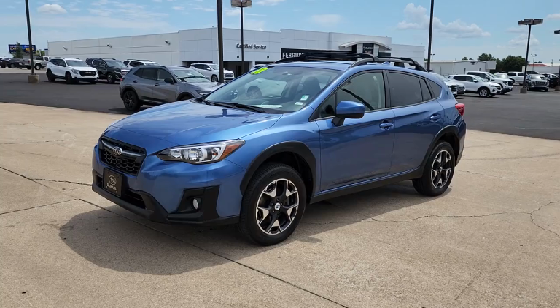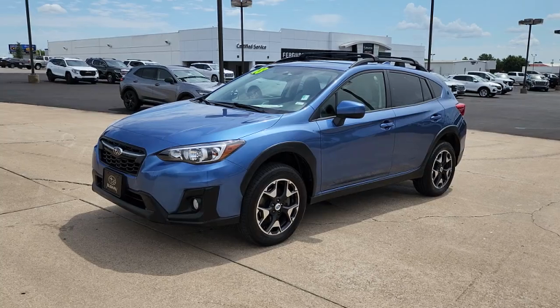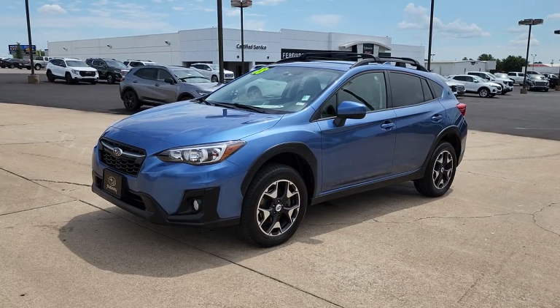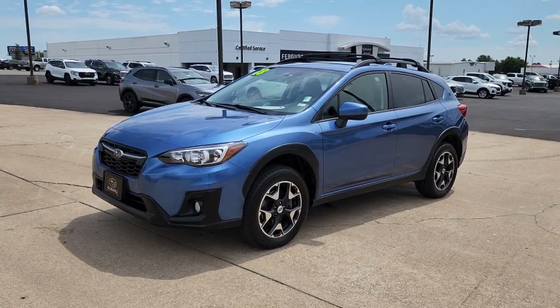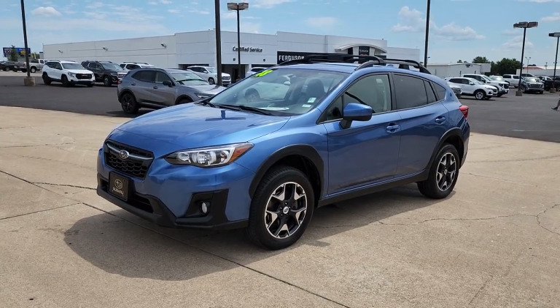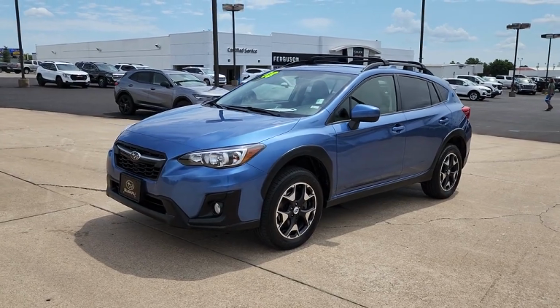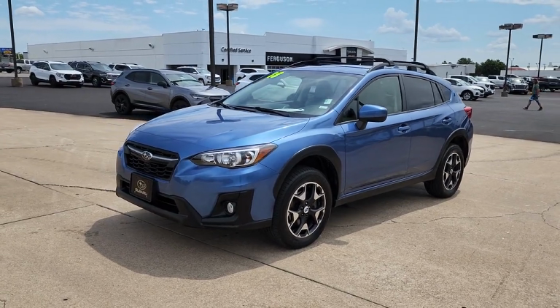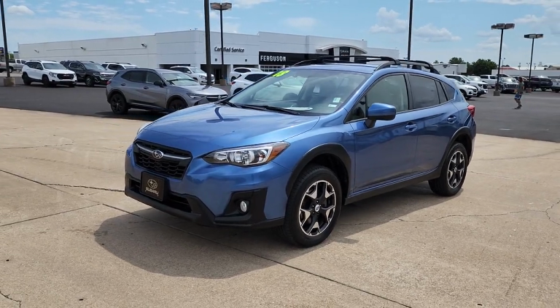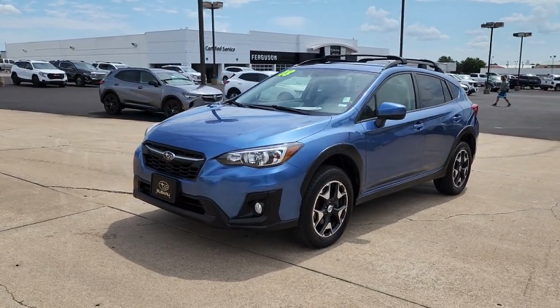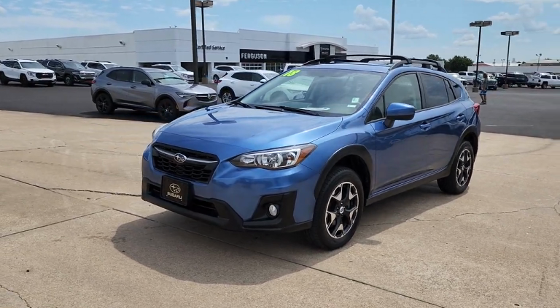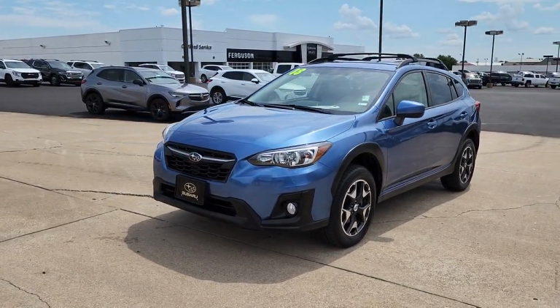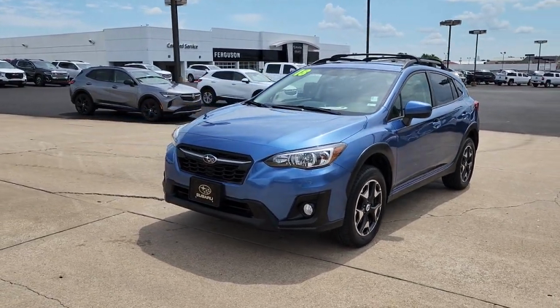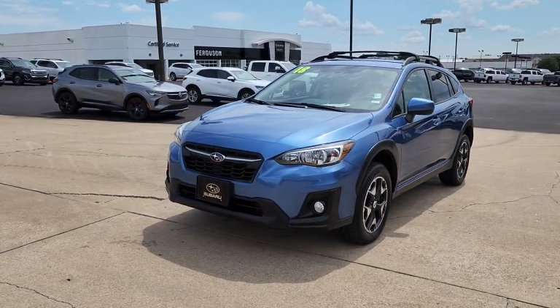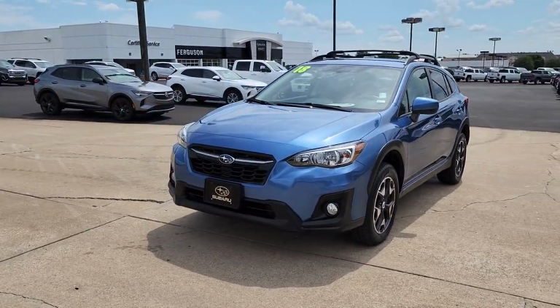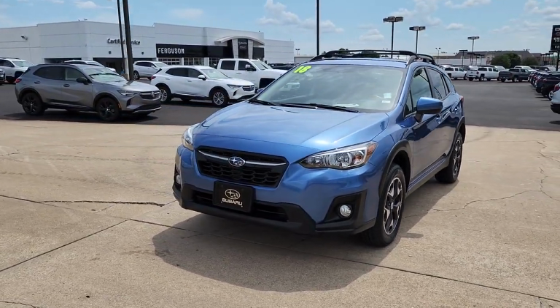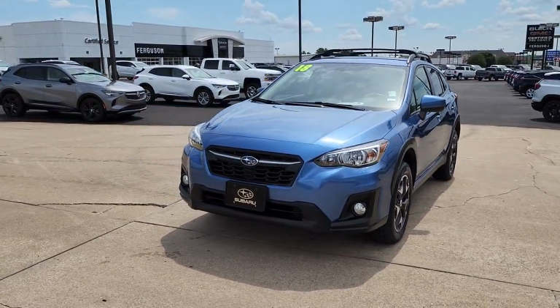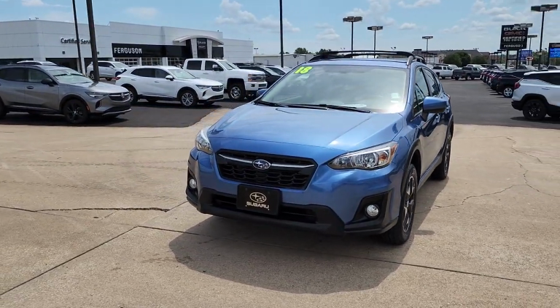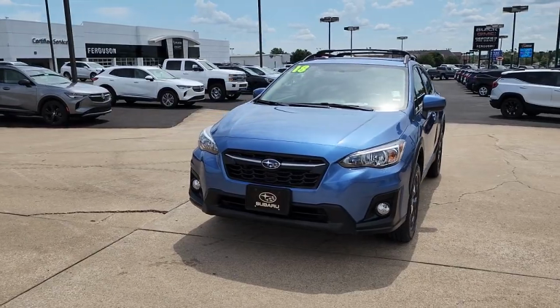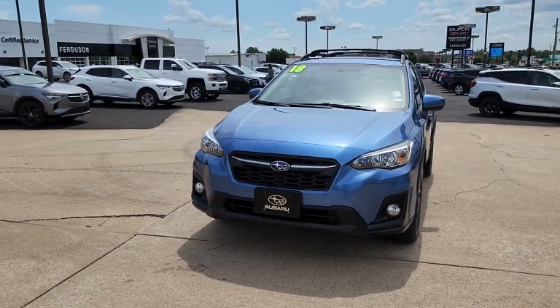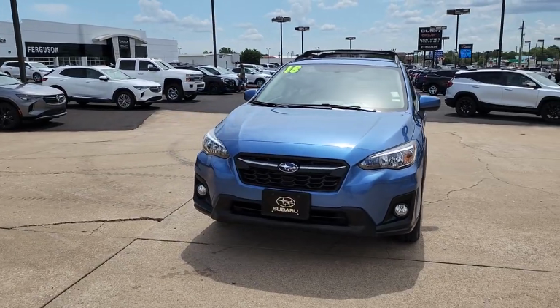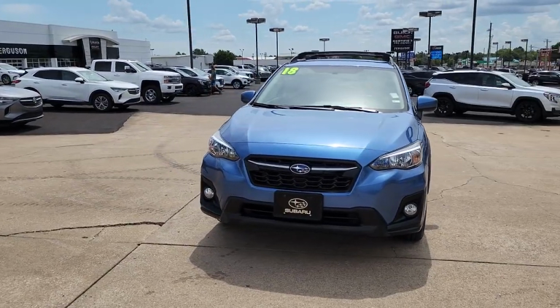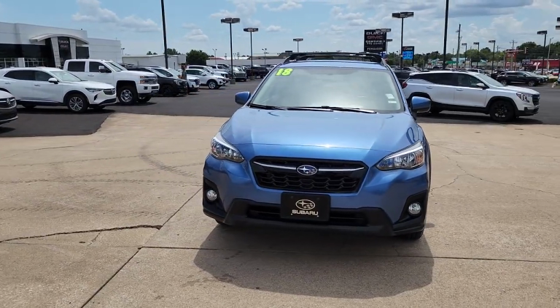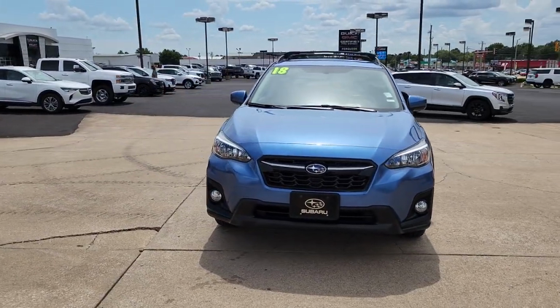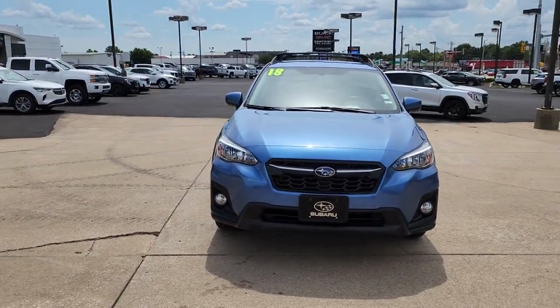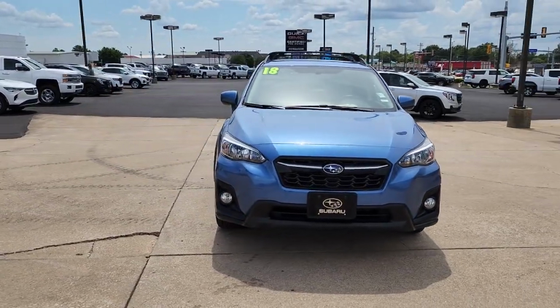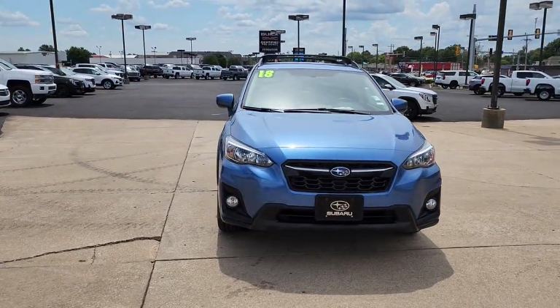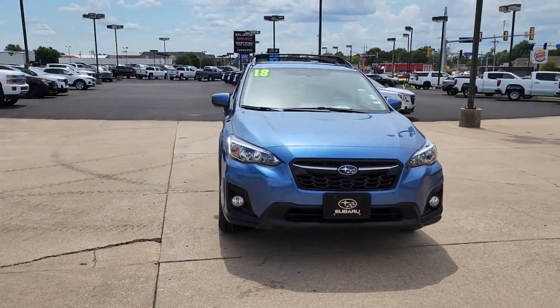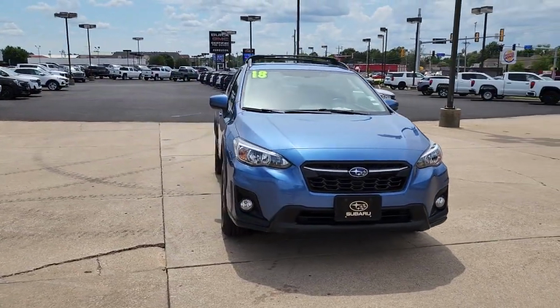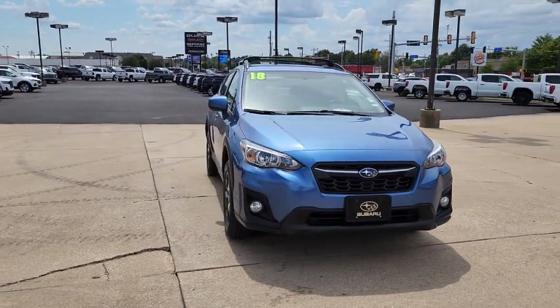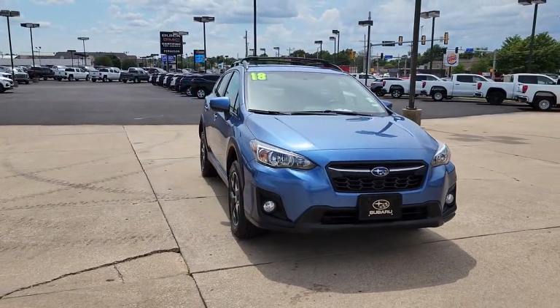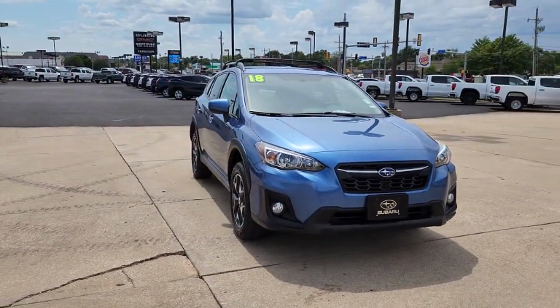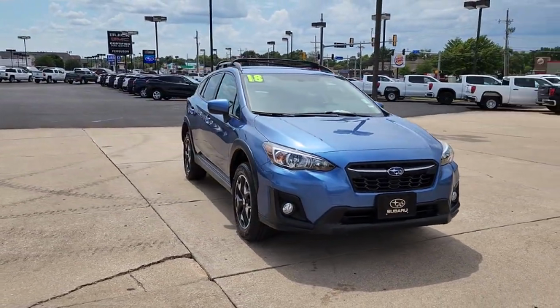You will be amazed by this 2018 Subaru Crosstrek. With less than 30,000 miles on the odometer, this vehicle stands out from the rest.